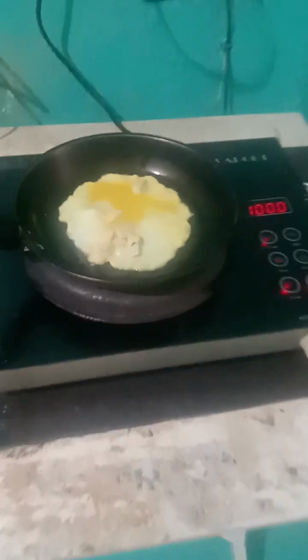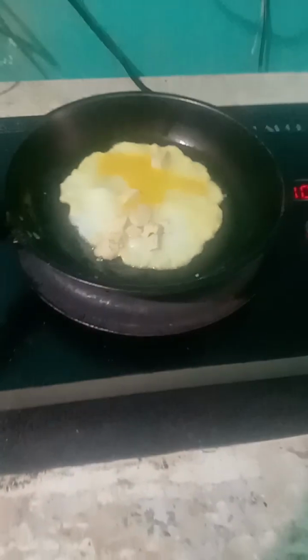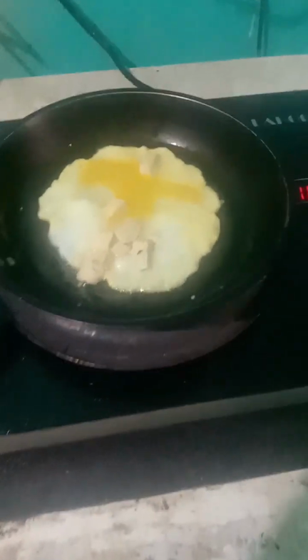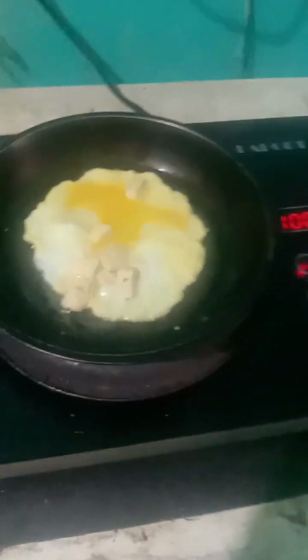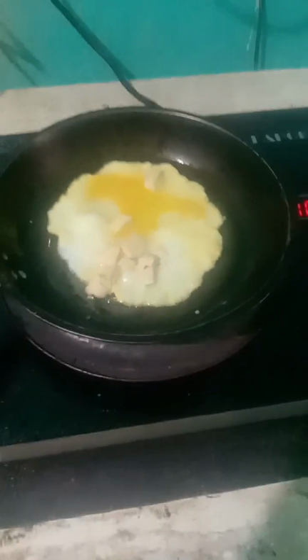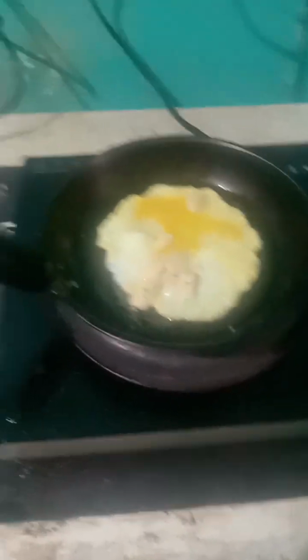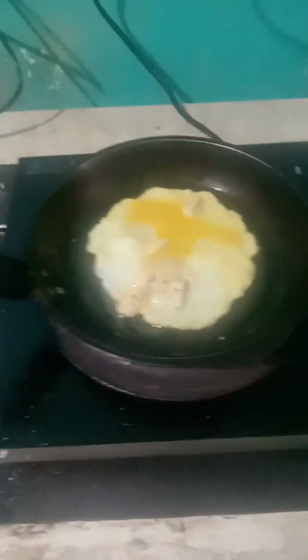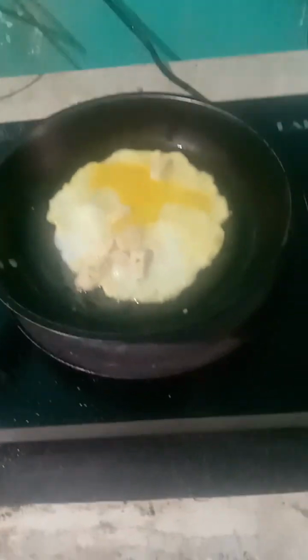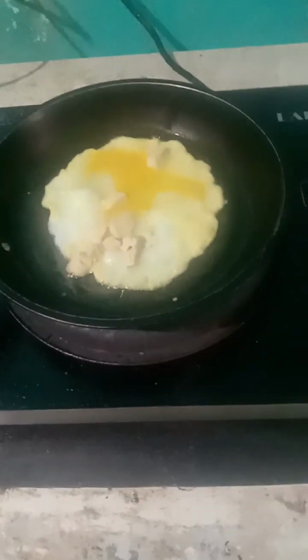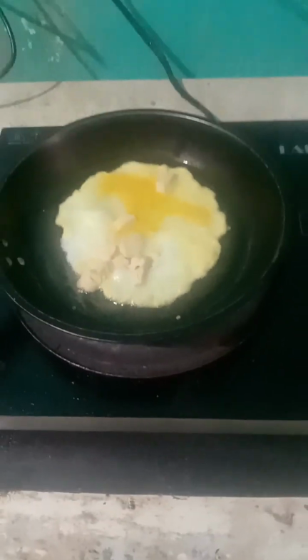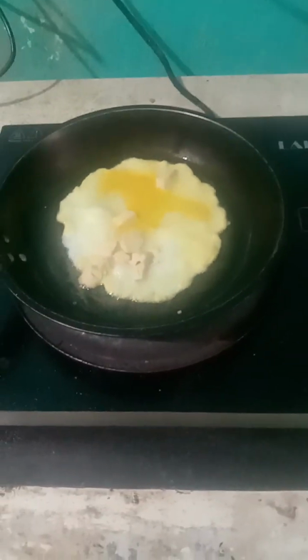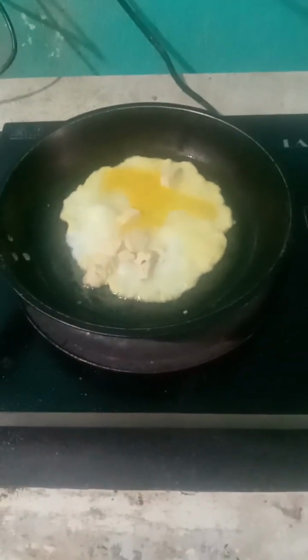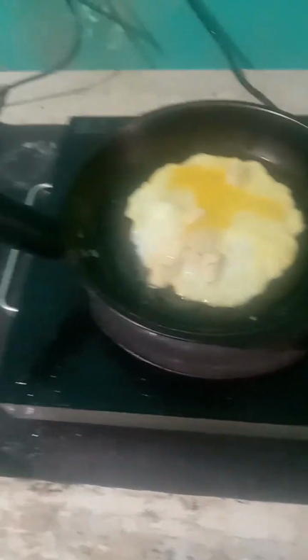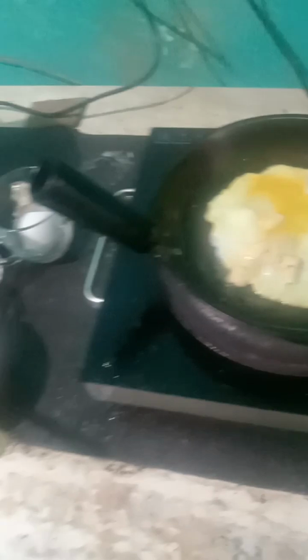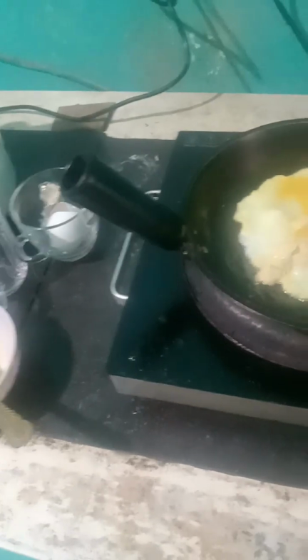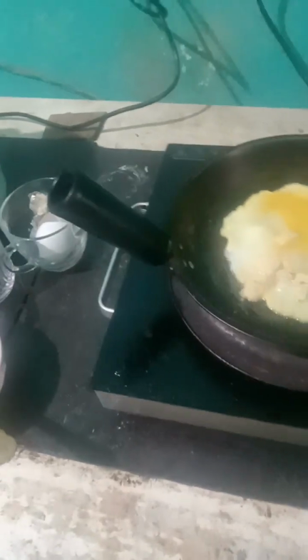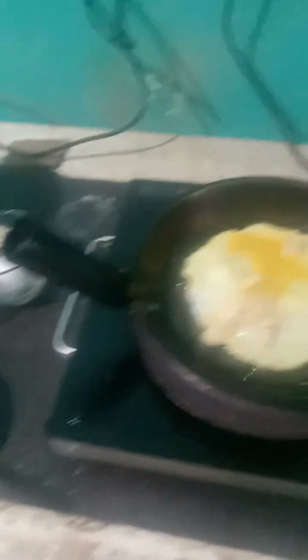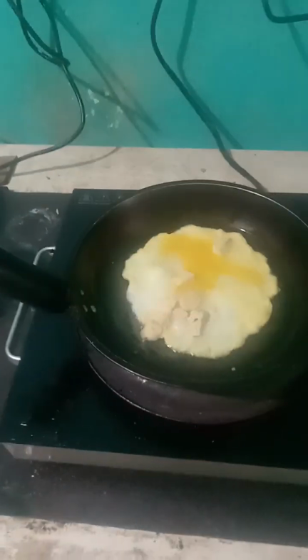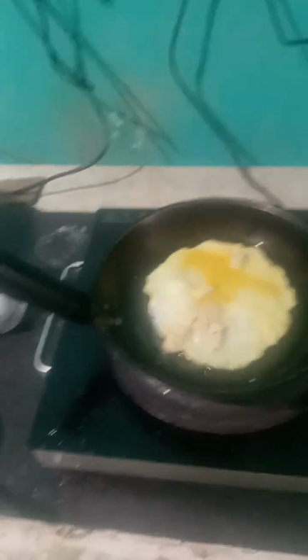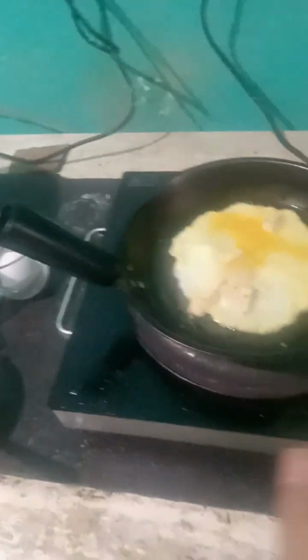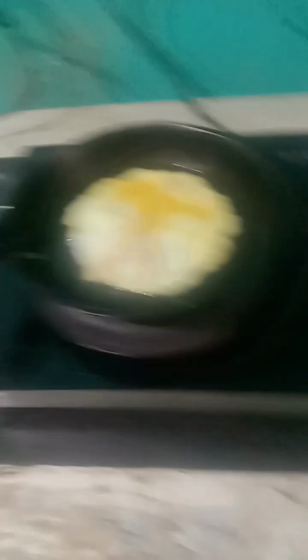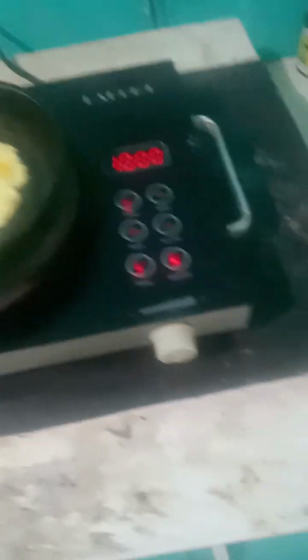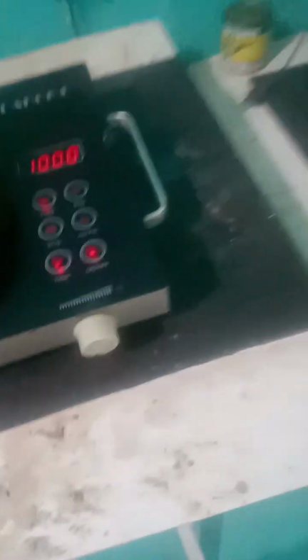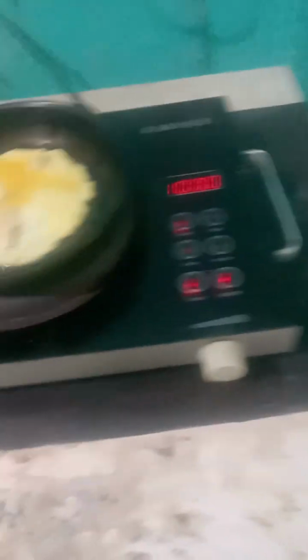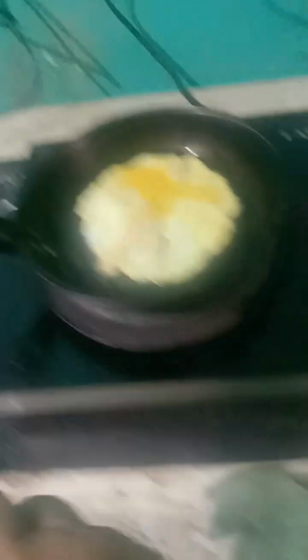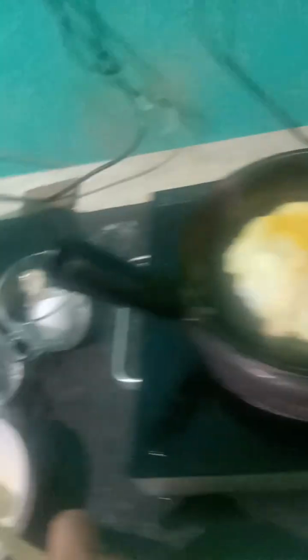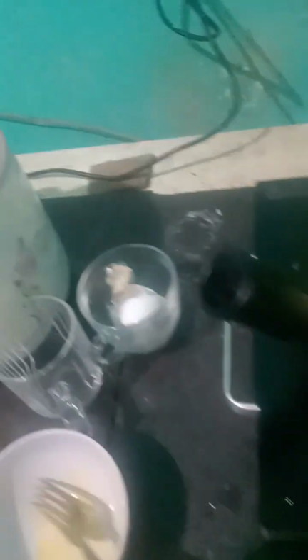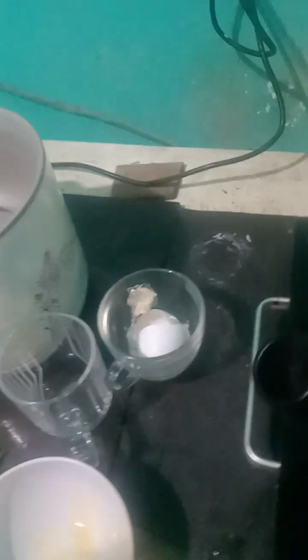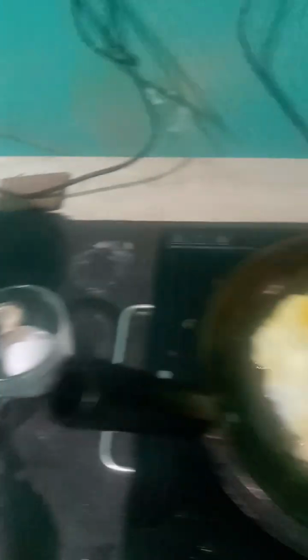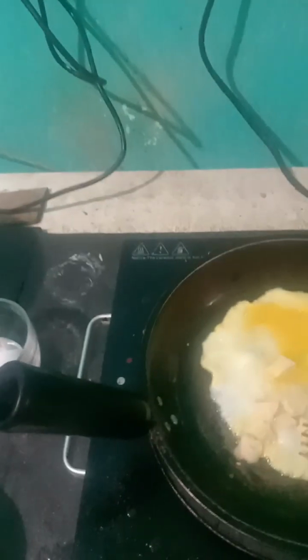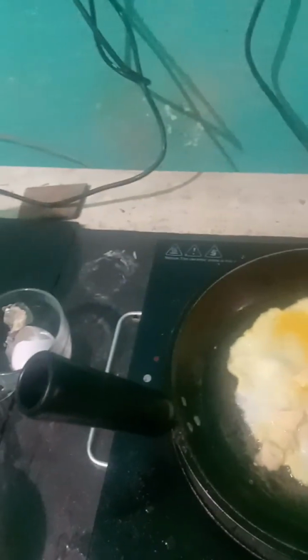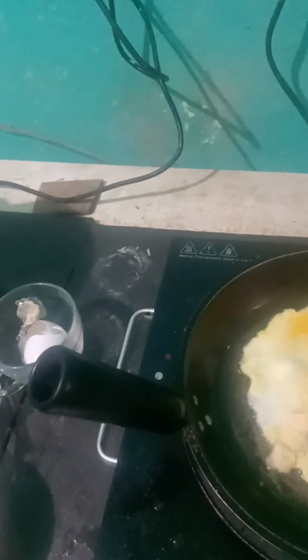My bread for today — put oil, then scramble the egg, and then some cheese.